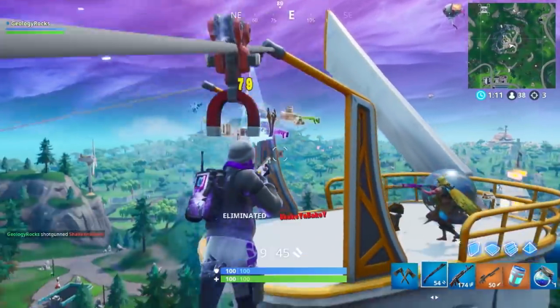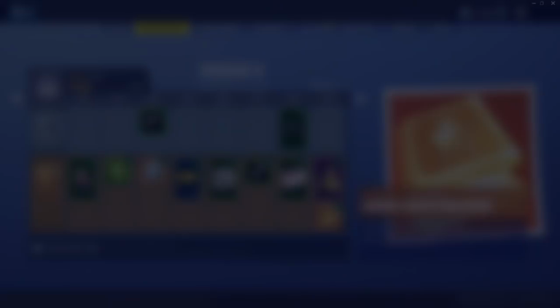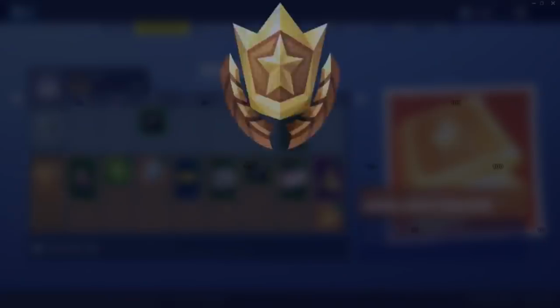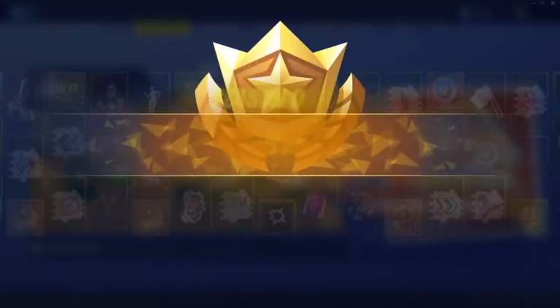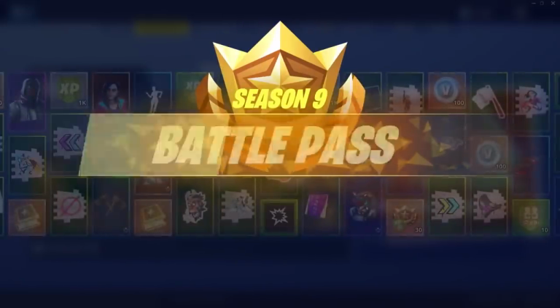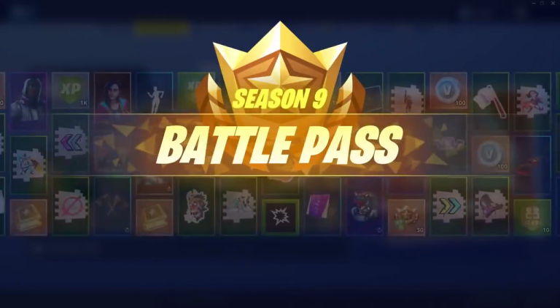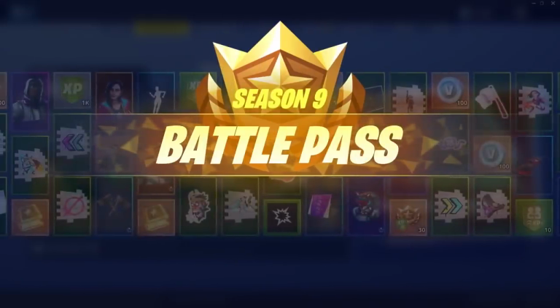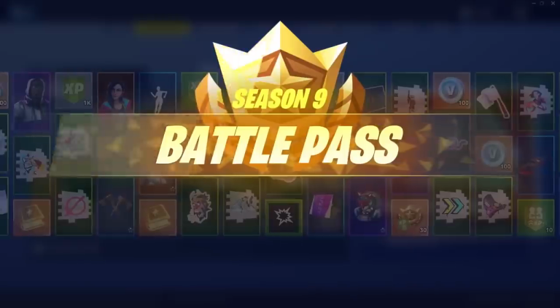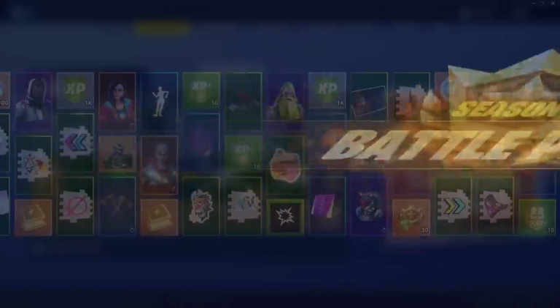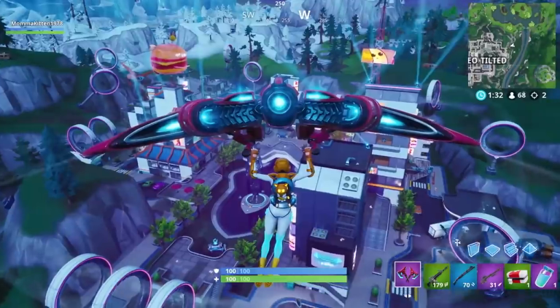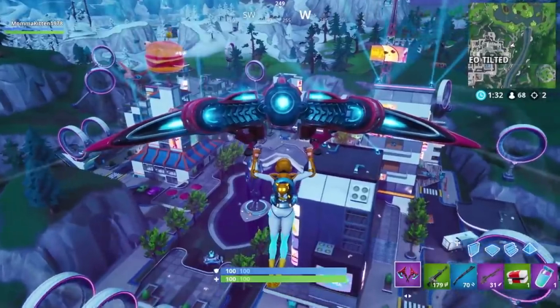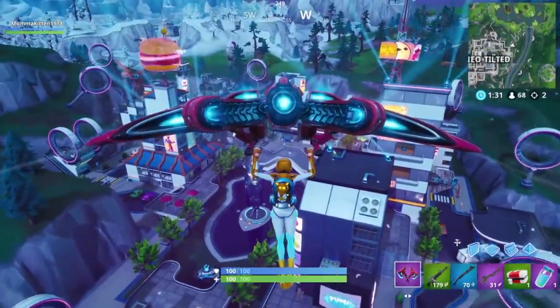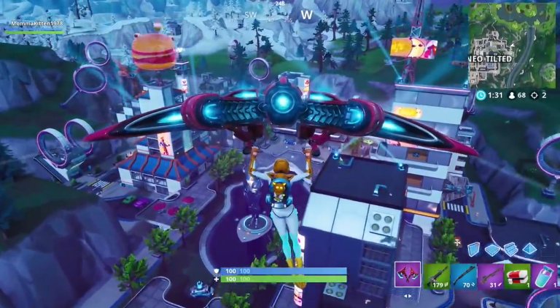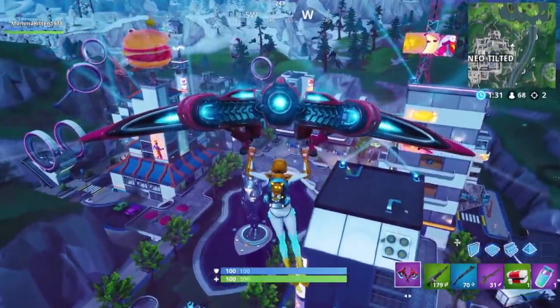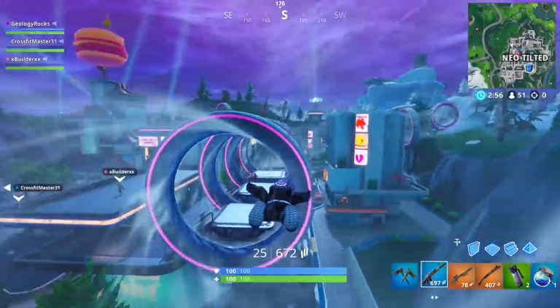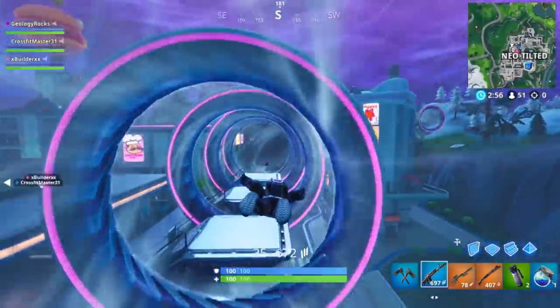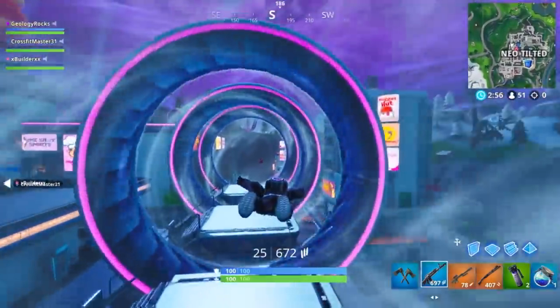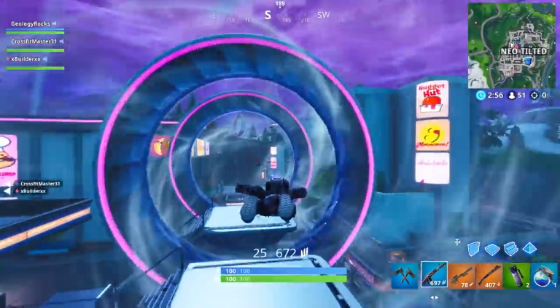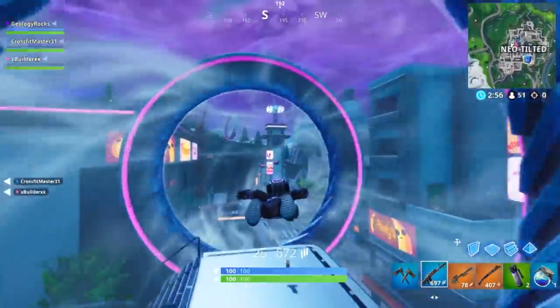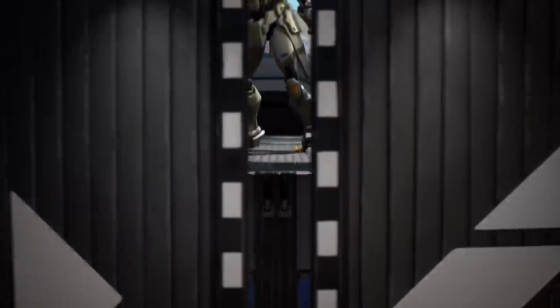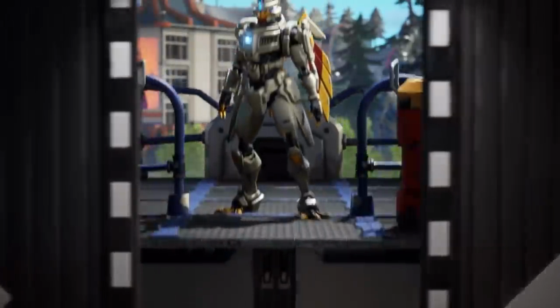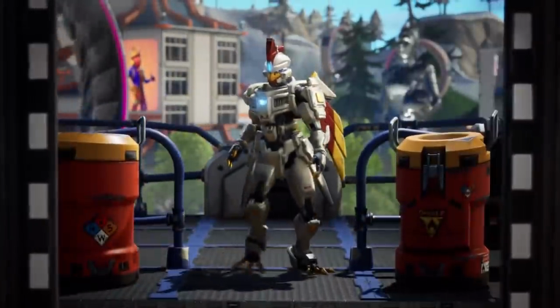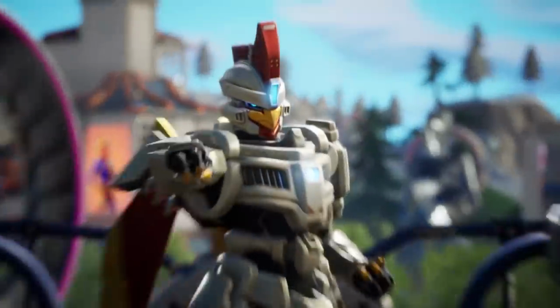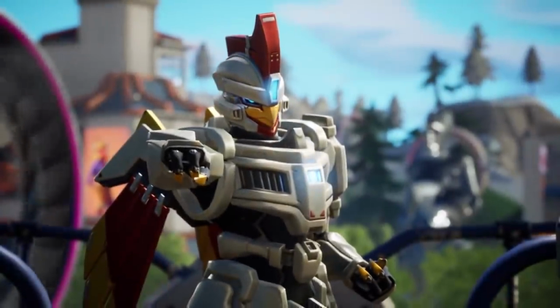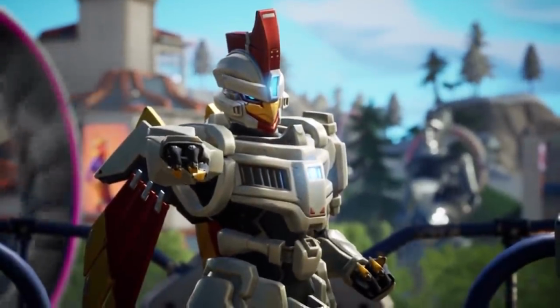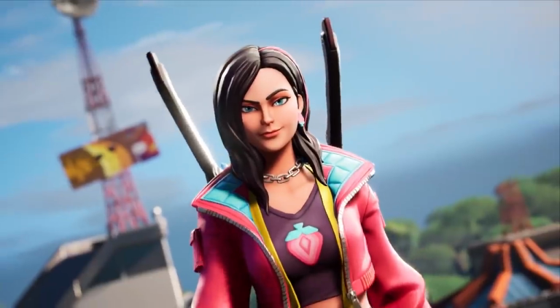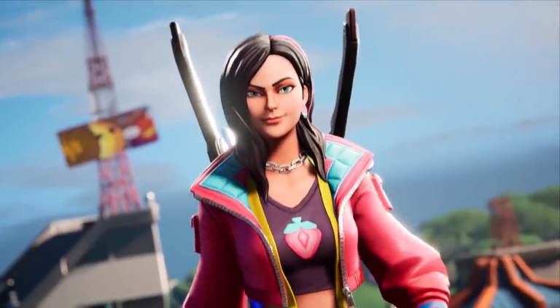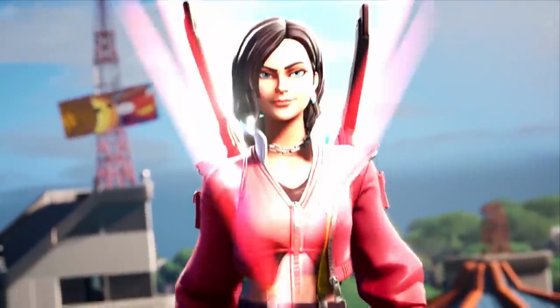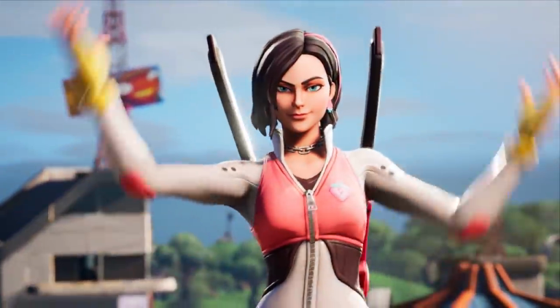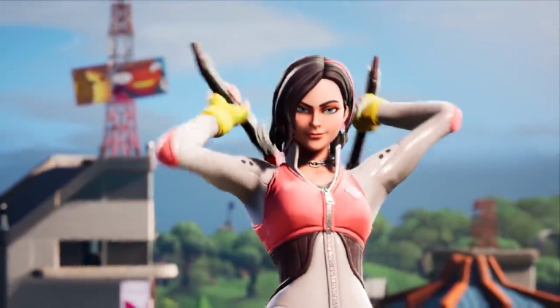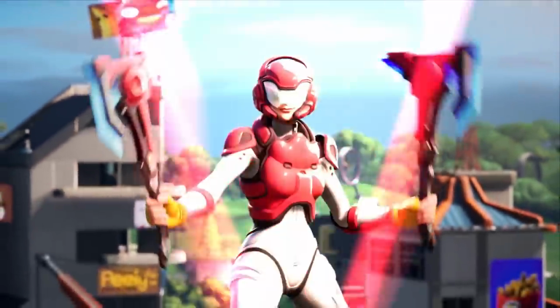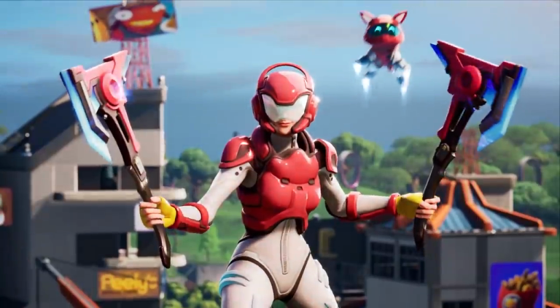there's a brand new Battle Pass. When you first buy the pass, you'll immediately get two outfits: Sentinel and Rox, progressive with new dual axes.